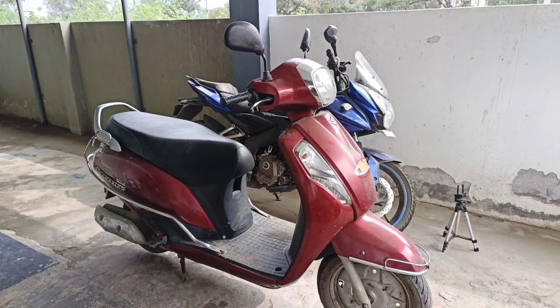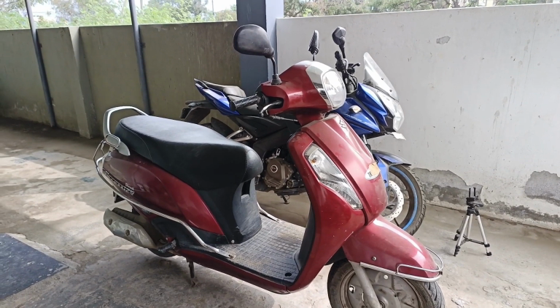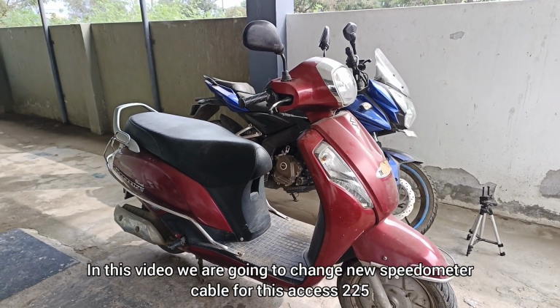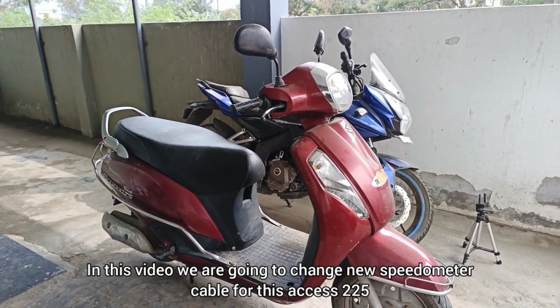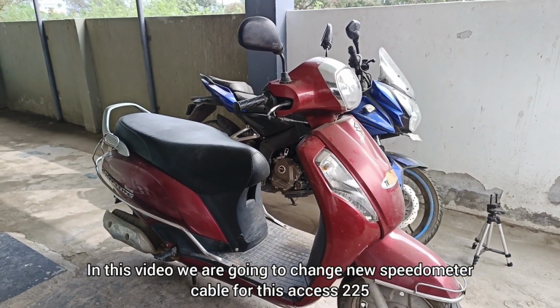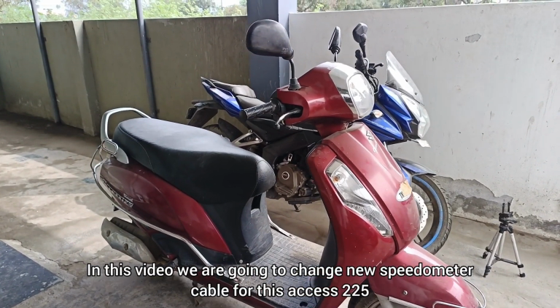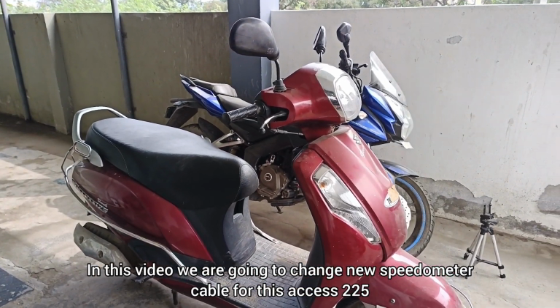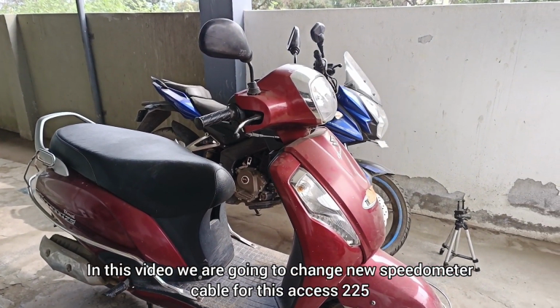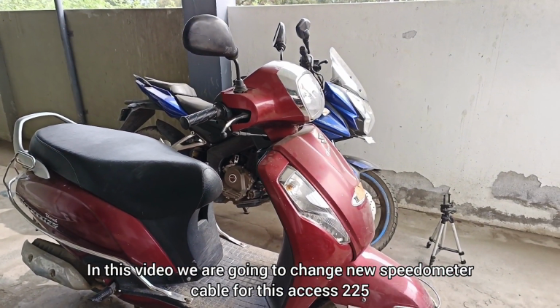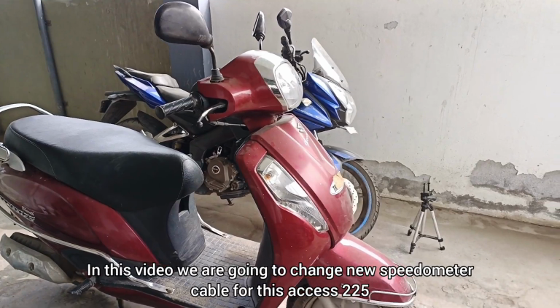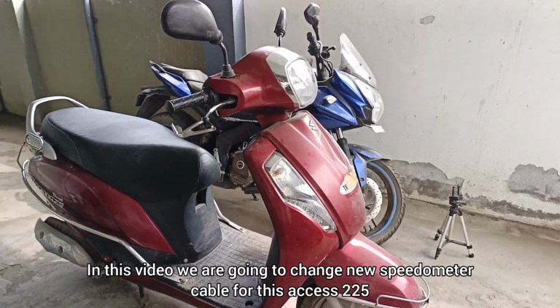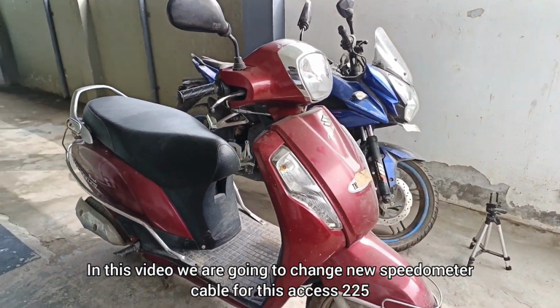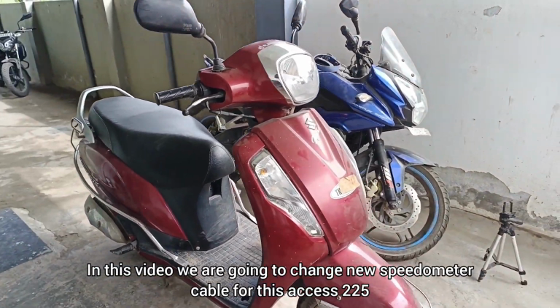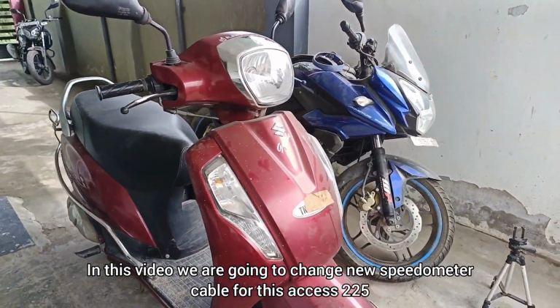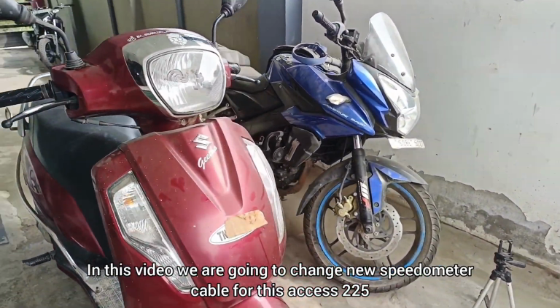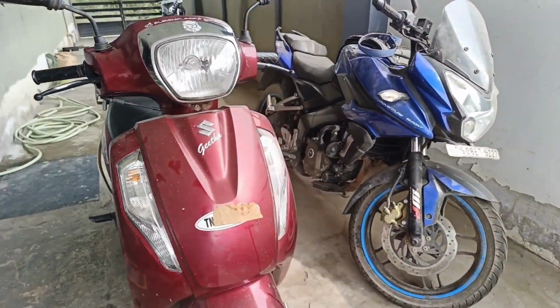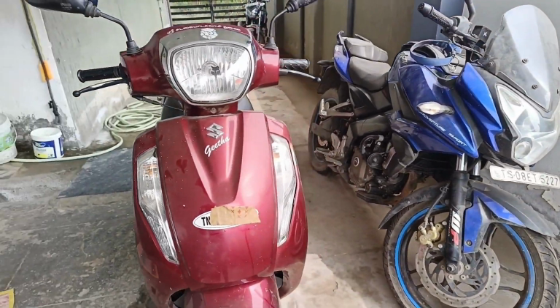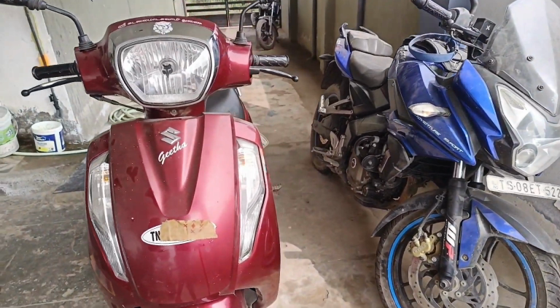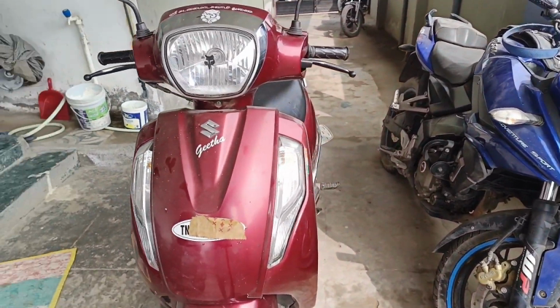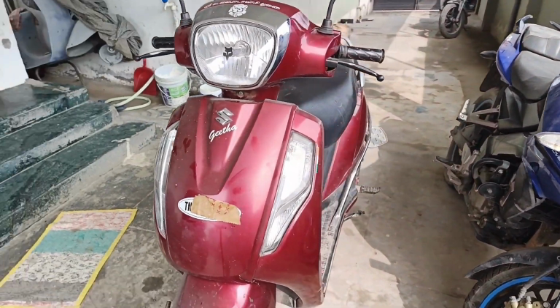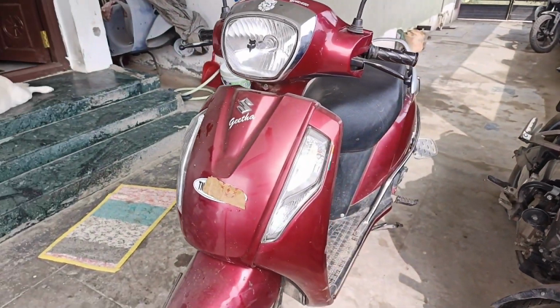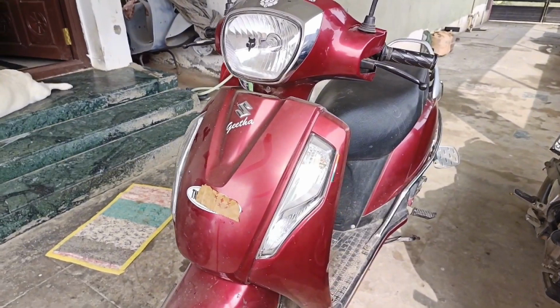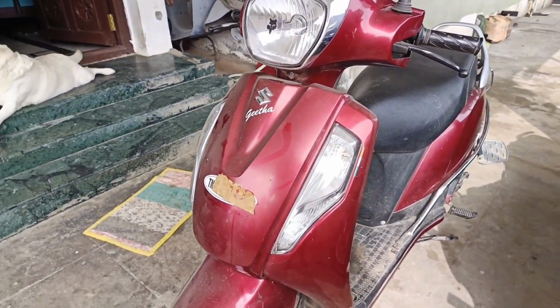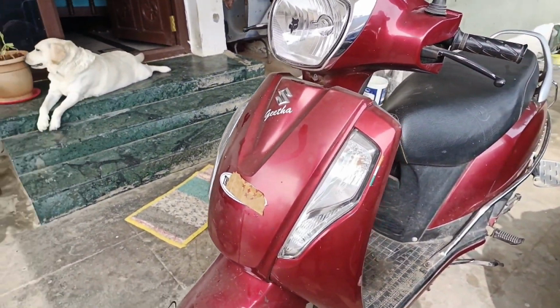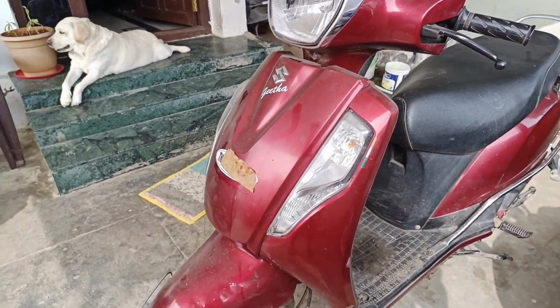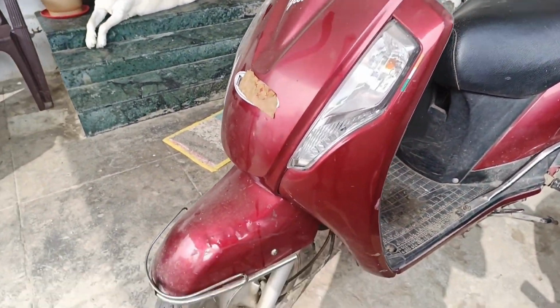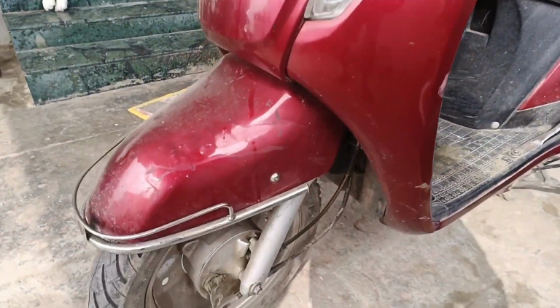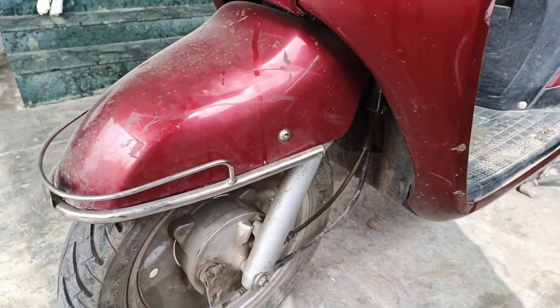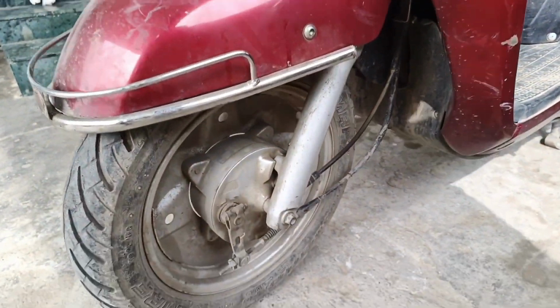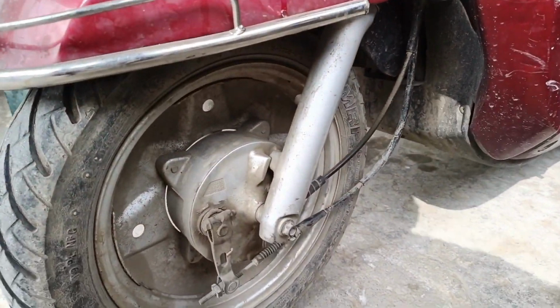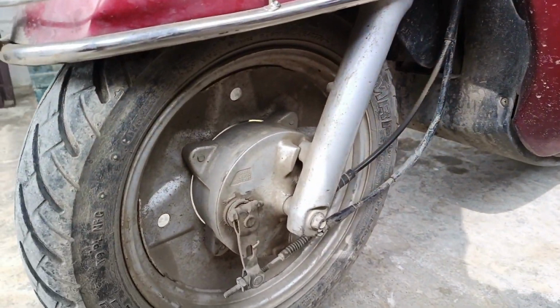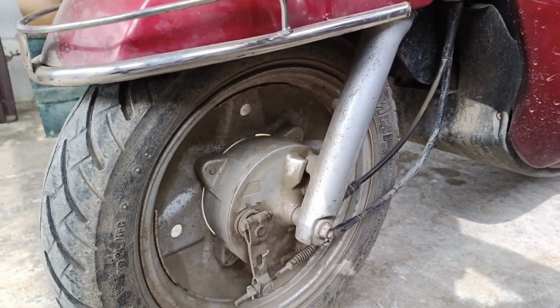Hello guys, now we have to change the speedometer cable in the AXS-125. So for nearly 6 years, we have to change the speedometer cable in the AXS-125.